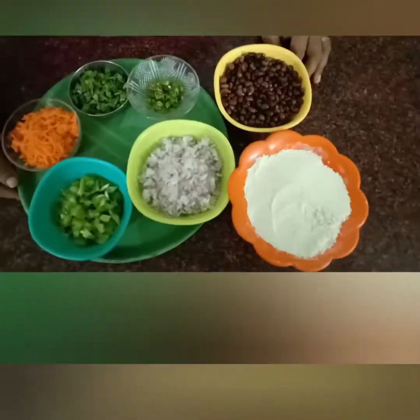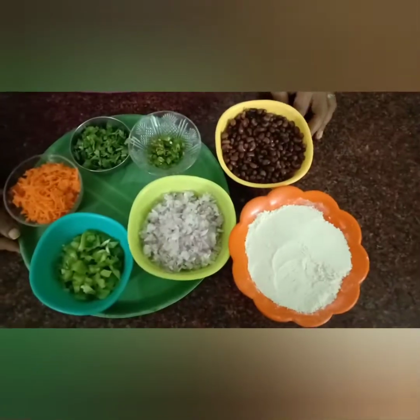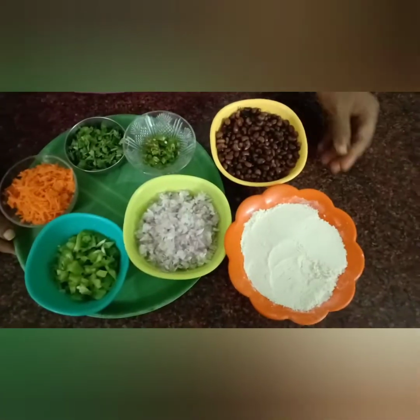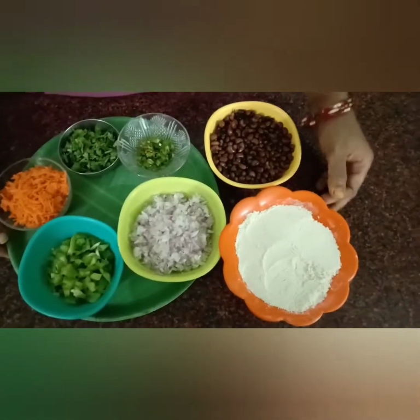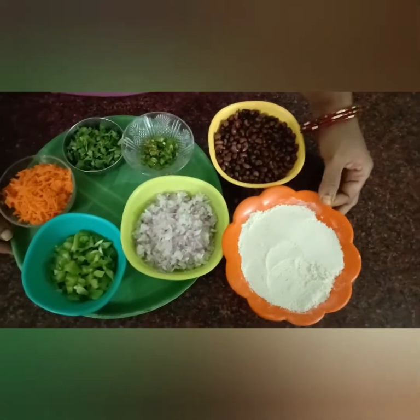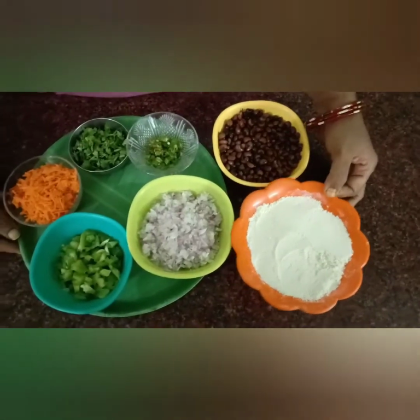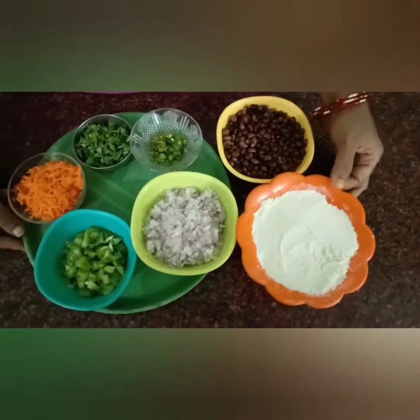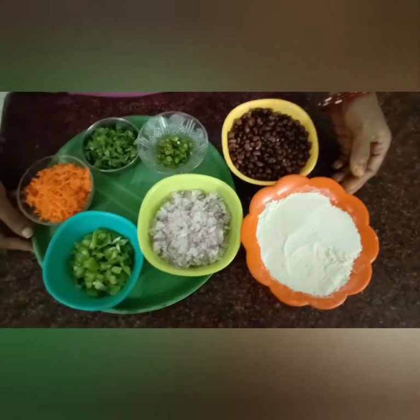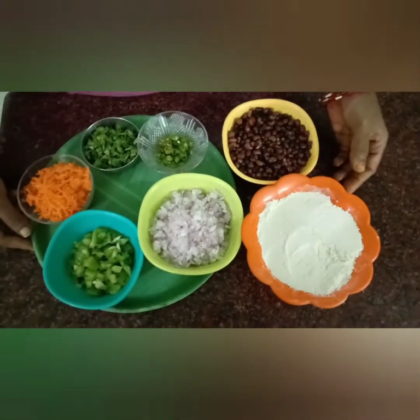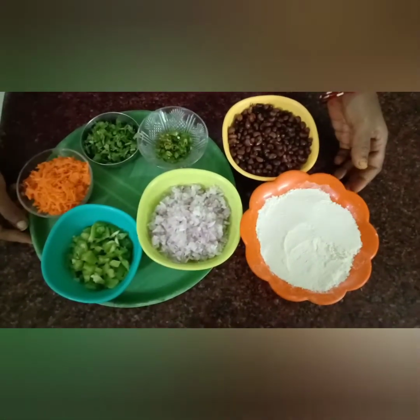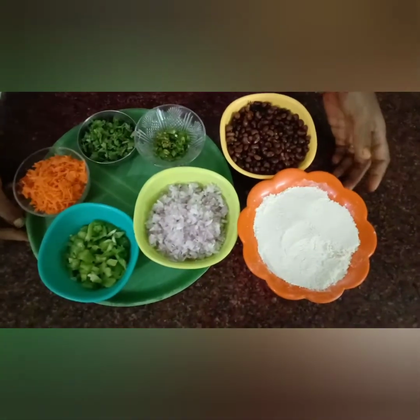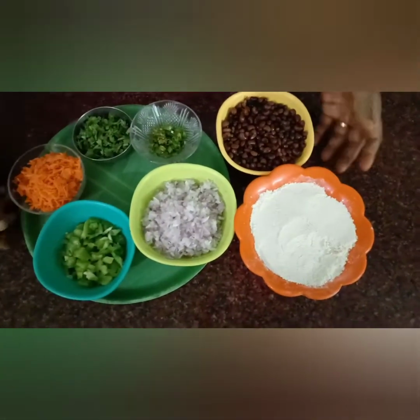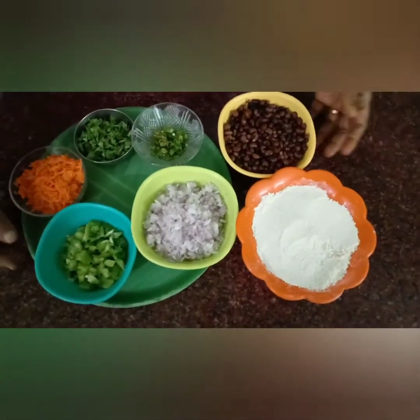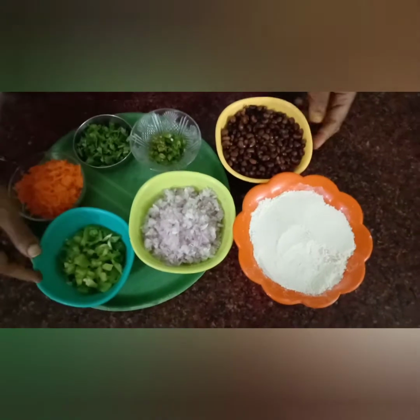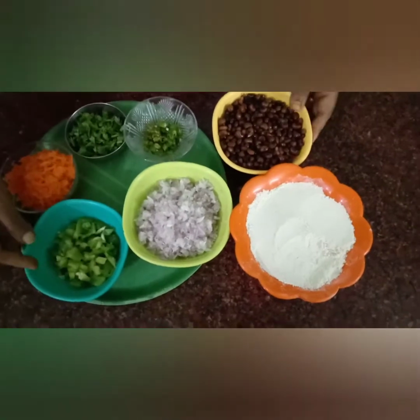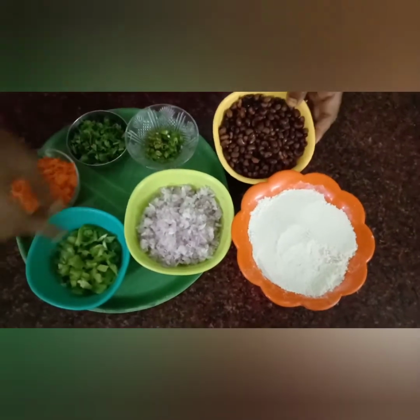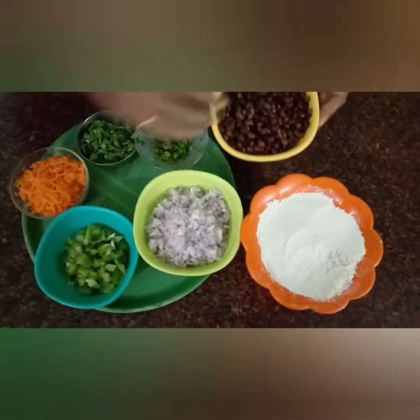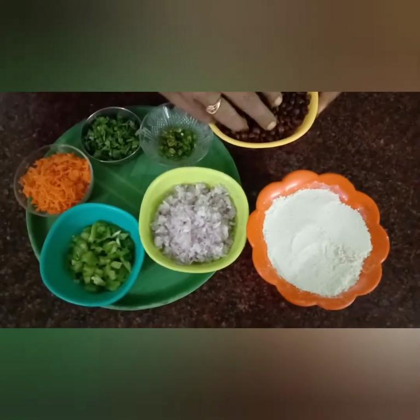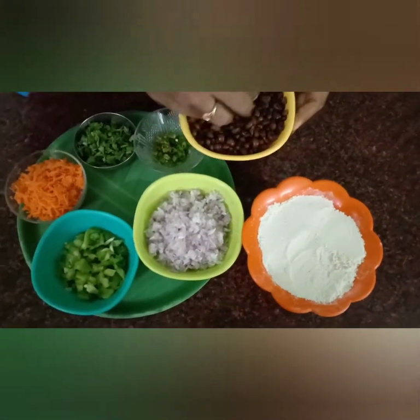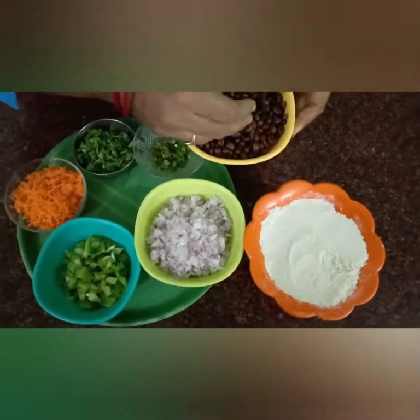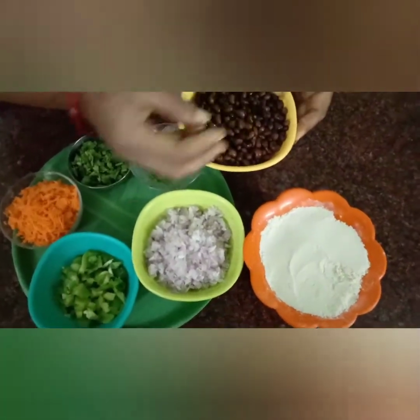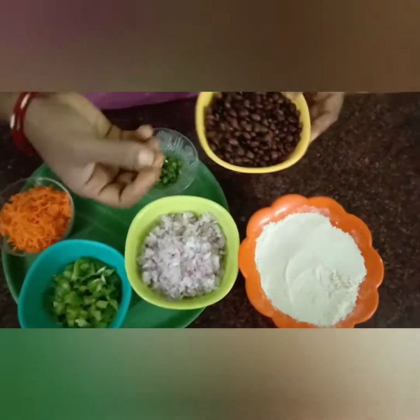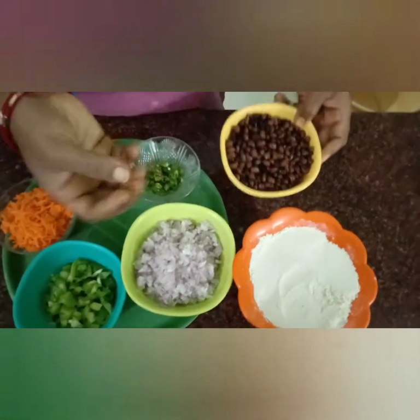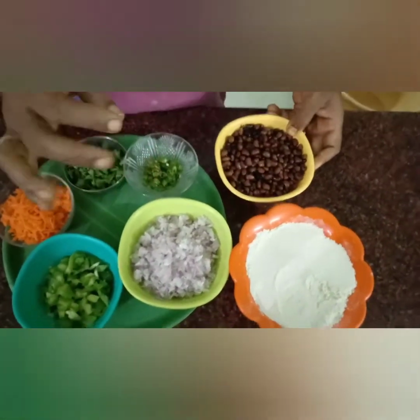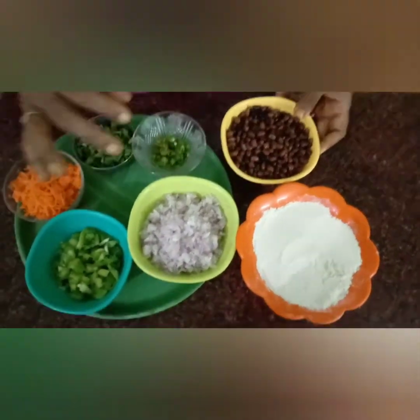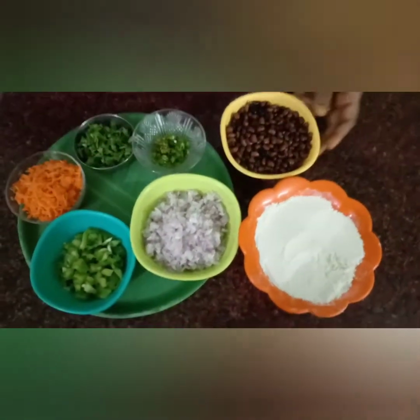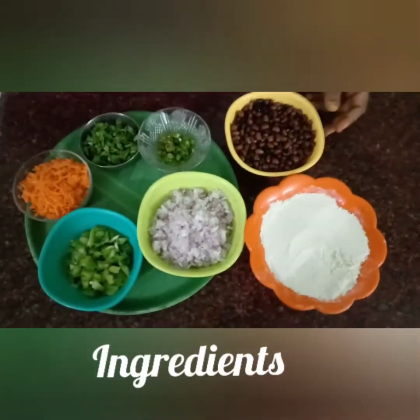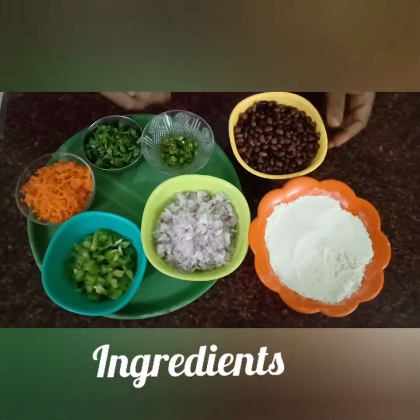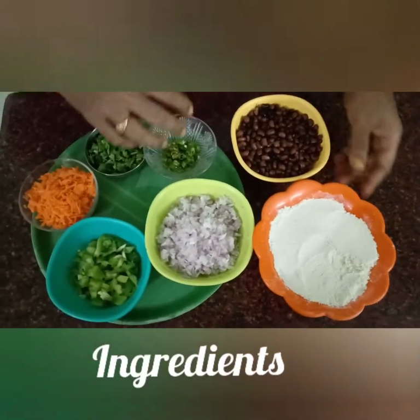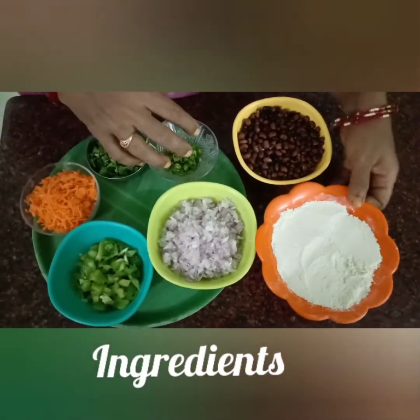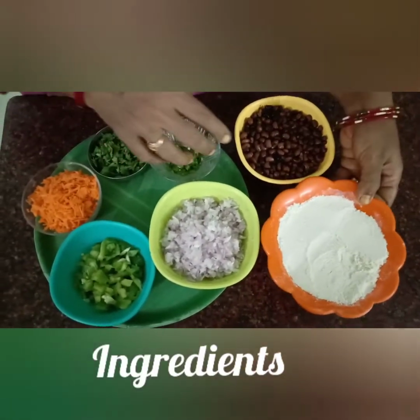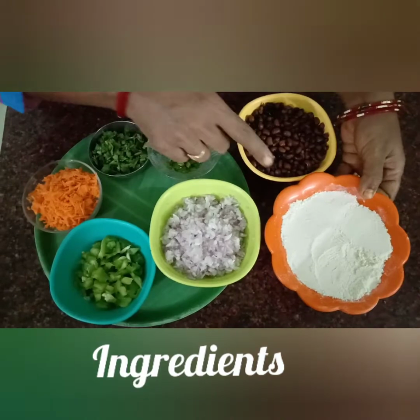Hi friends. Welcome to Deenavin Creations. We're going to make a spicy donut for this caramani.